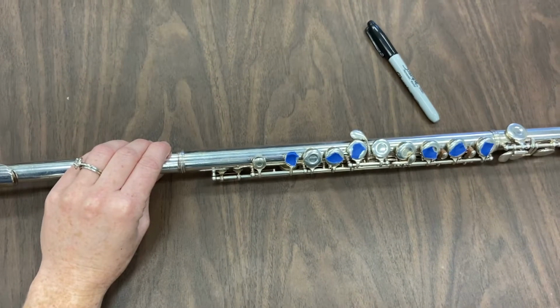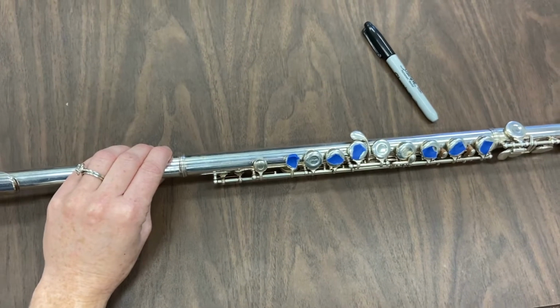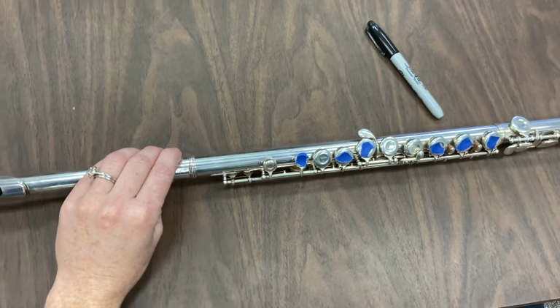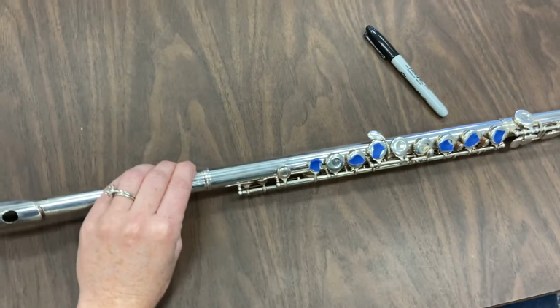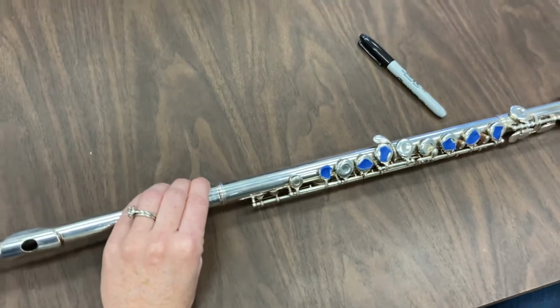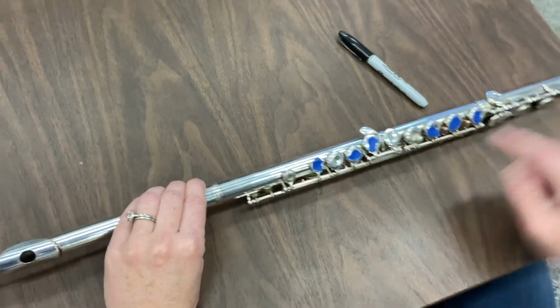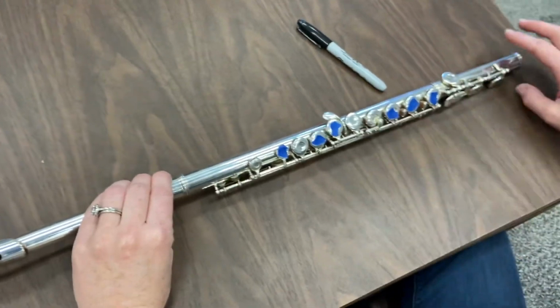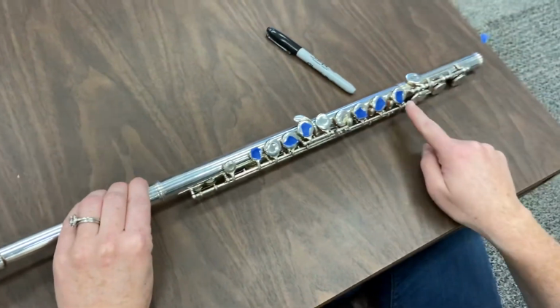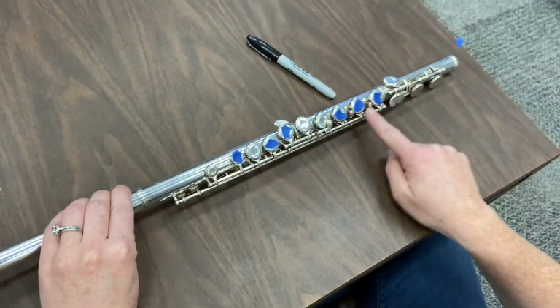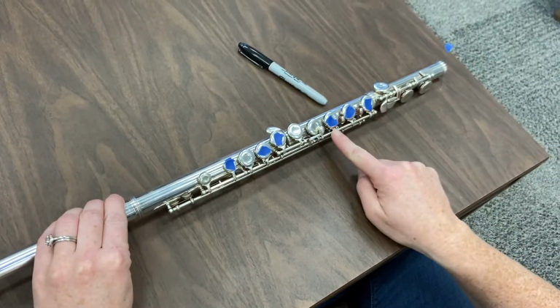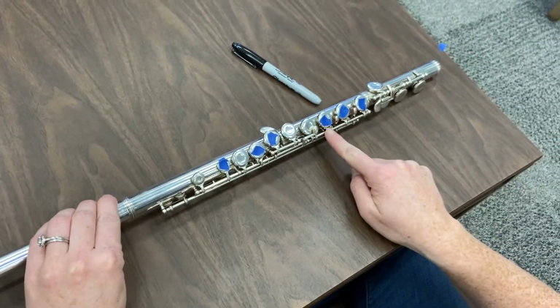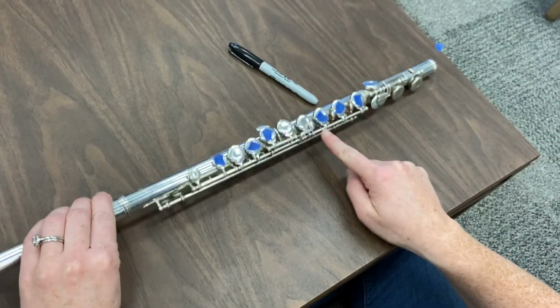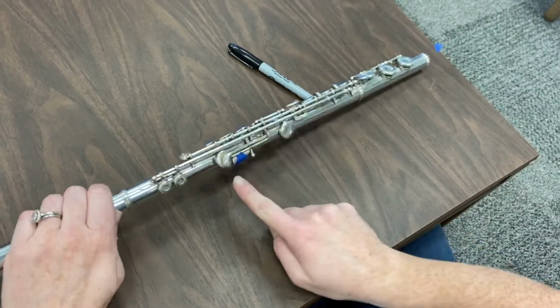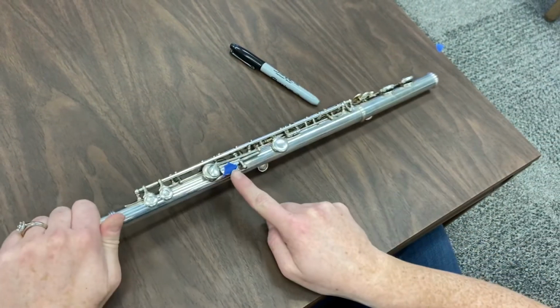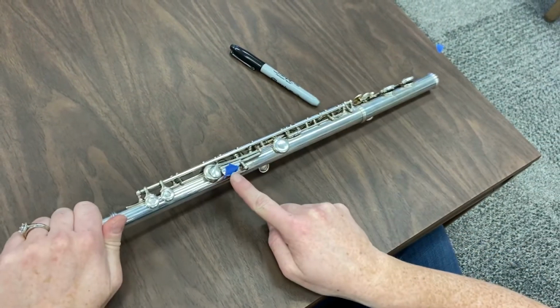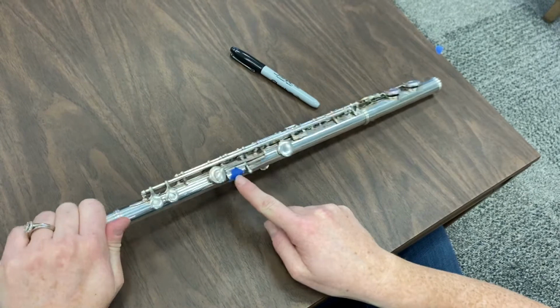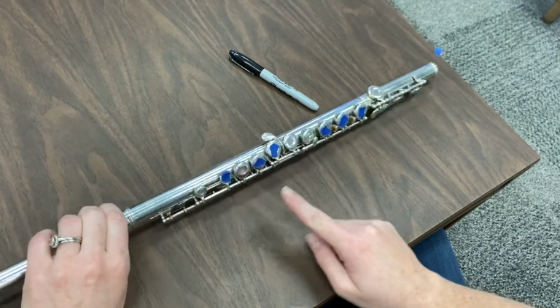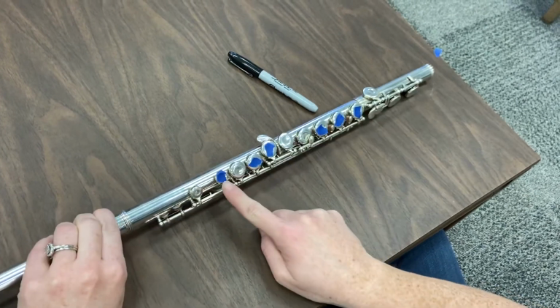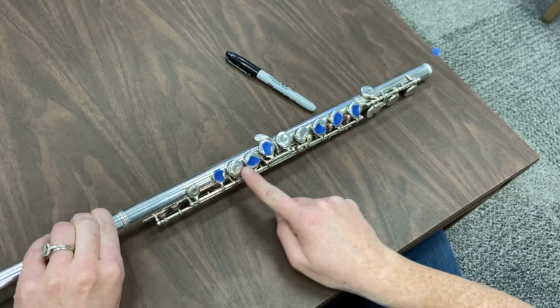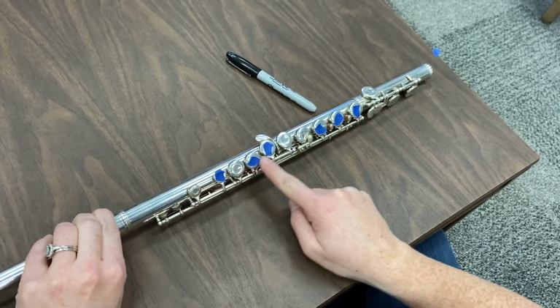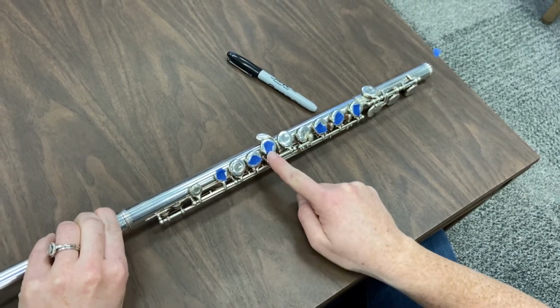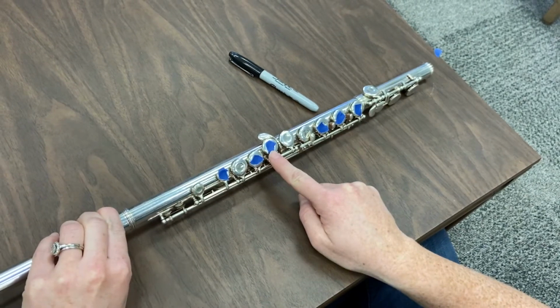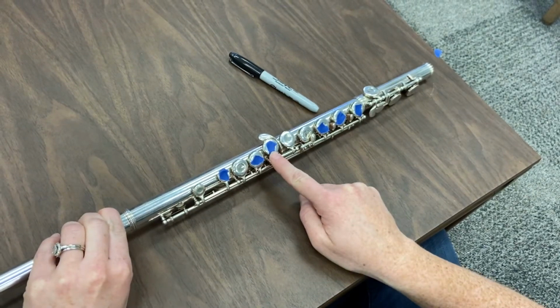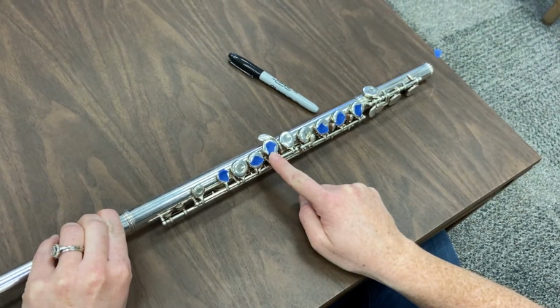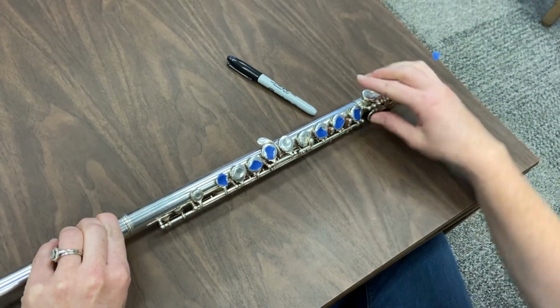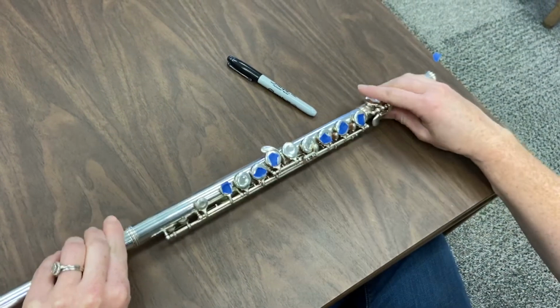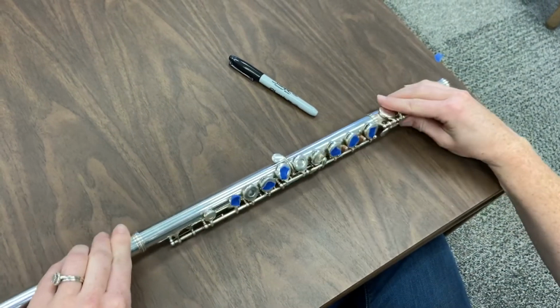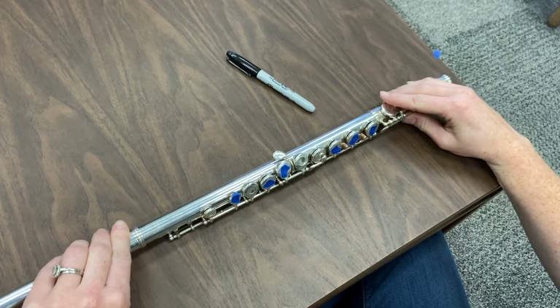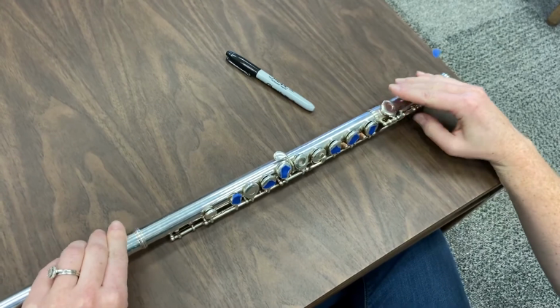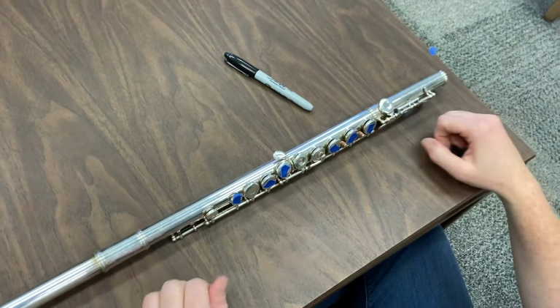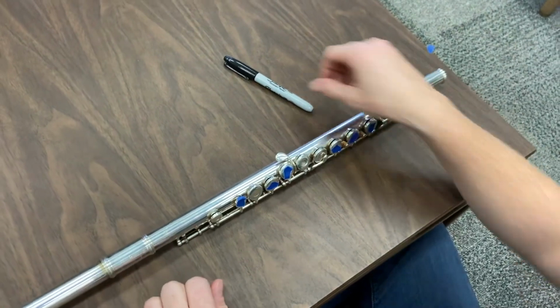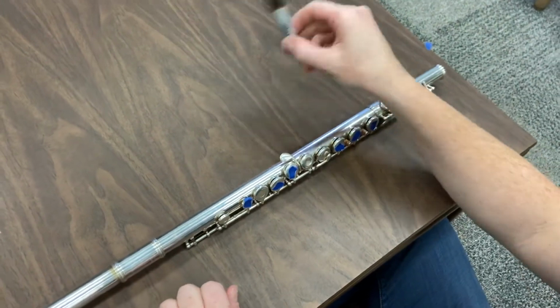Just to double check that you've done everything right: we've done the bottom three, we've done the thumb in the back, and we've done the front three — so you have seven pieces of tape on your flute. Great! Now we're going to move on to something with a marker.